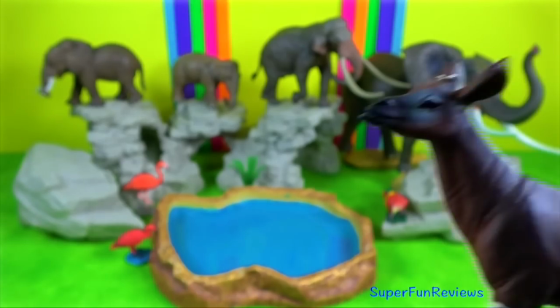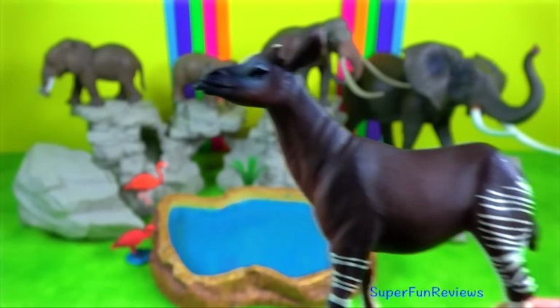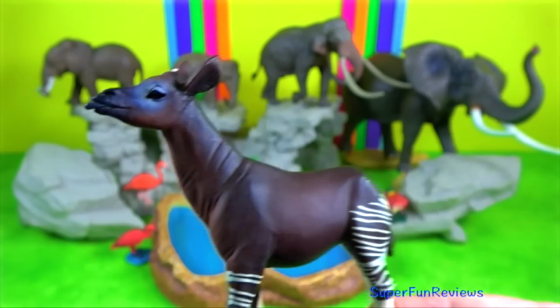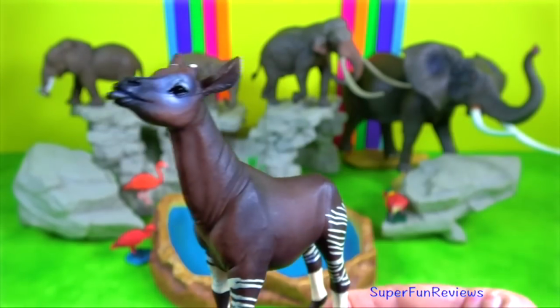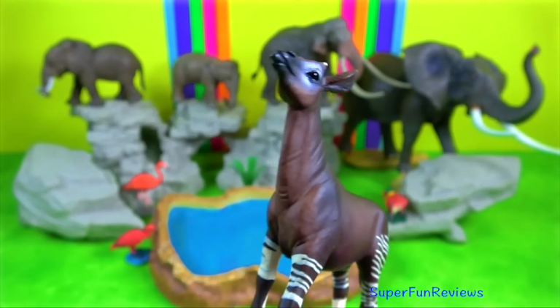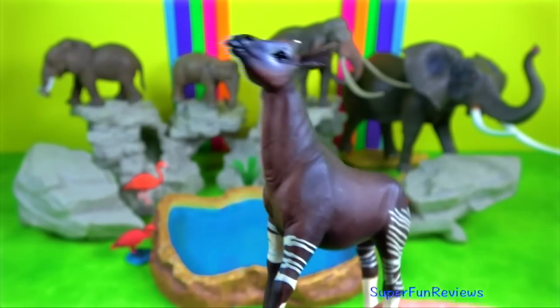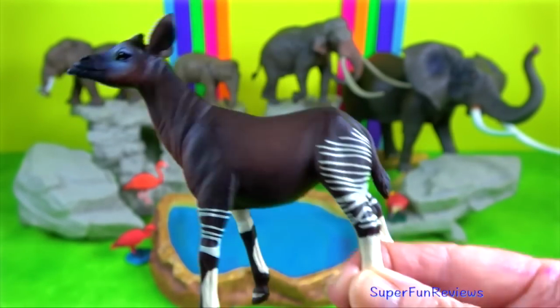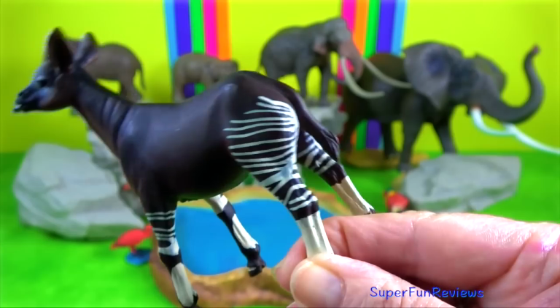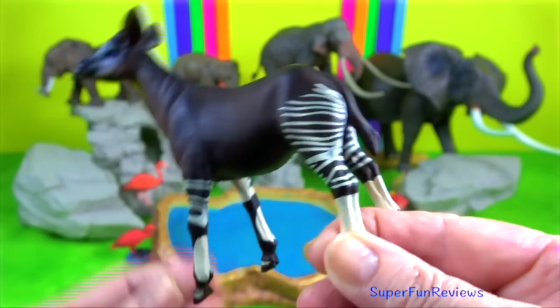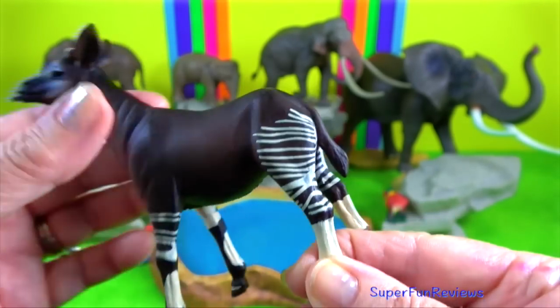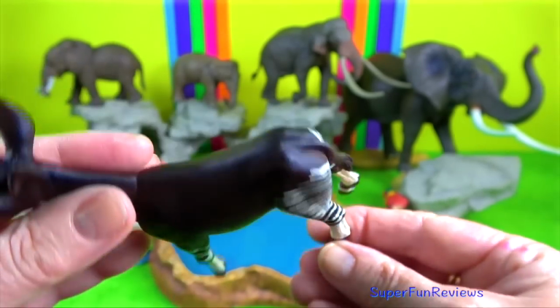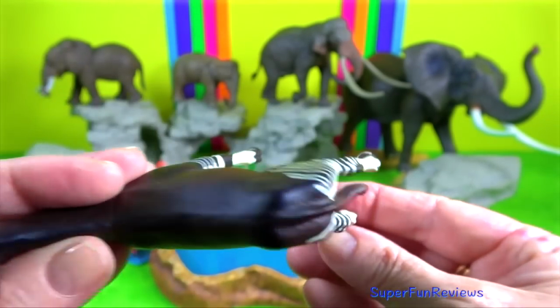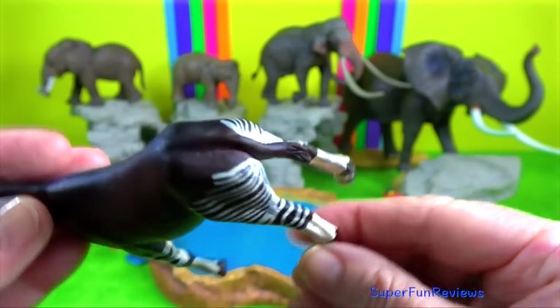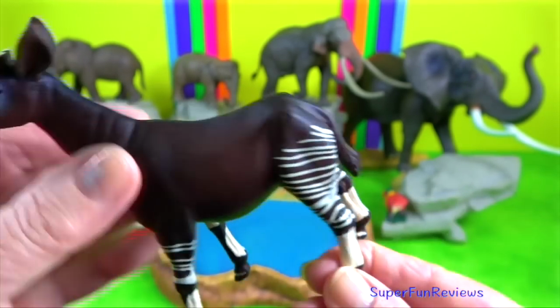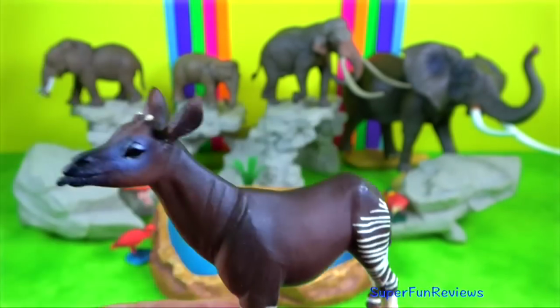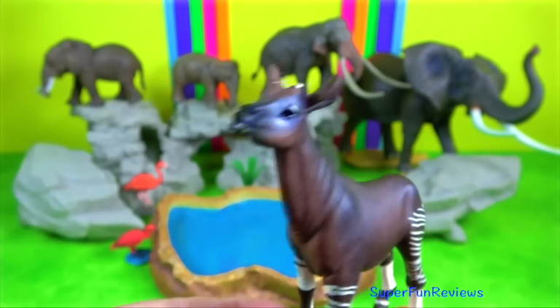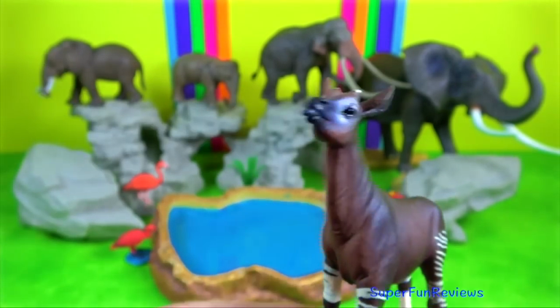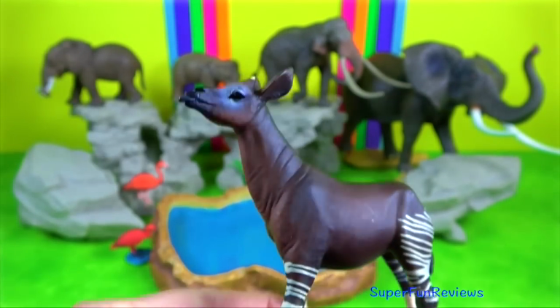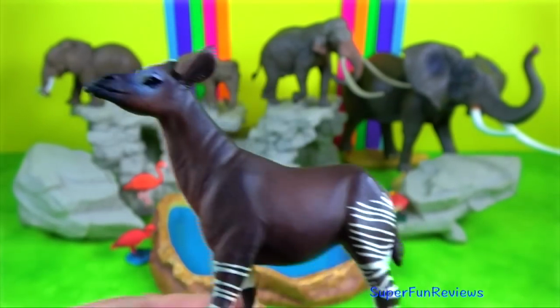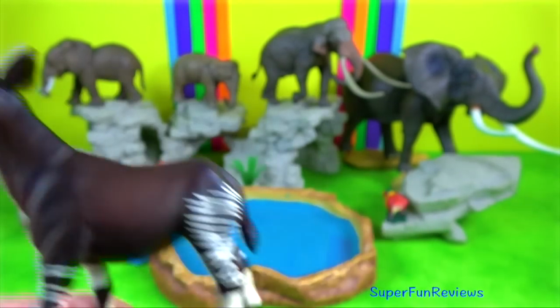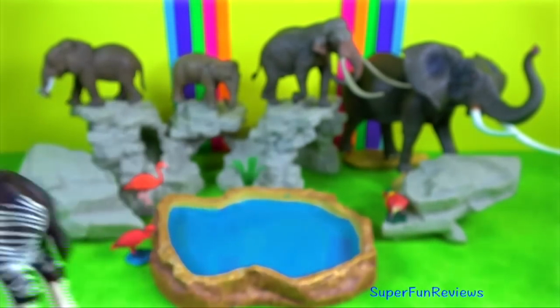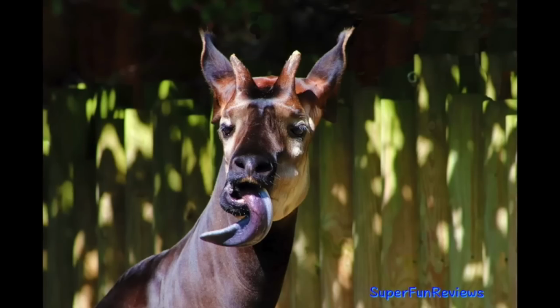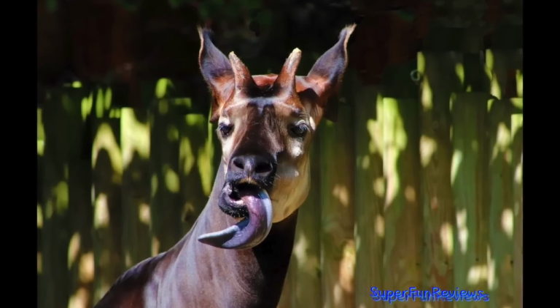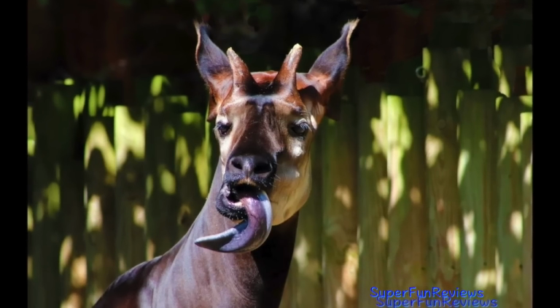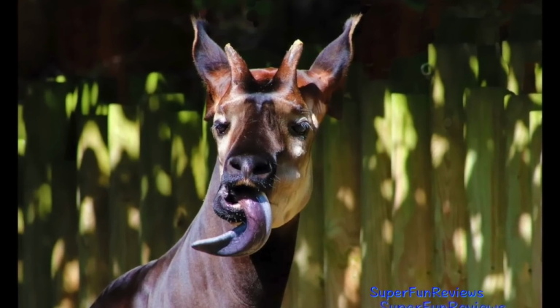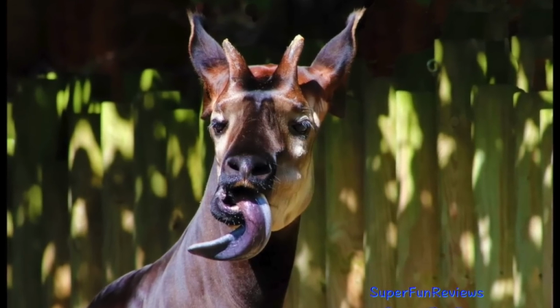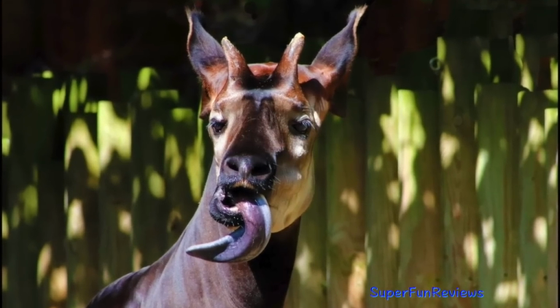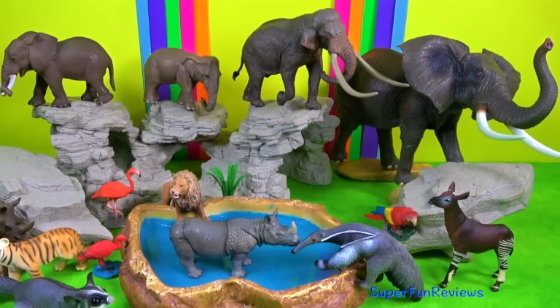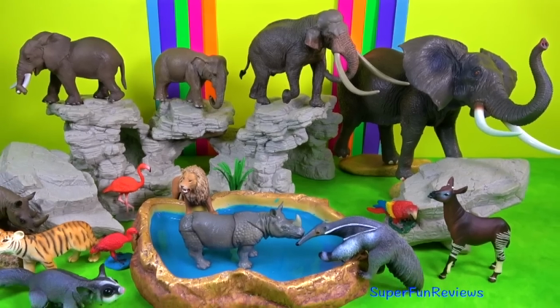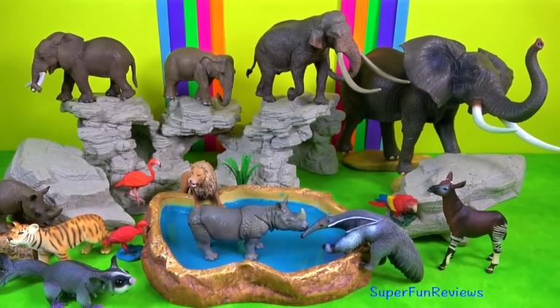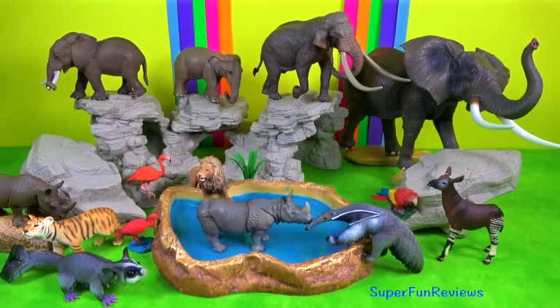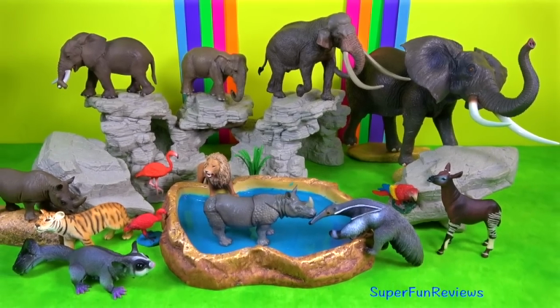Okapi. Although generally tranquil, they can kick and butt with their head to show aggression. They have a long prehensile tongue up to 45 cm or 18 inches.